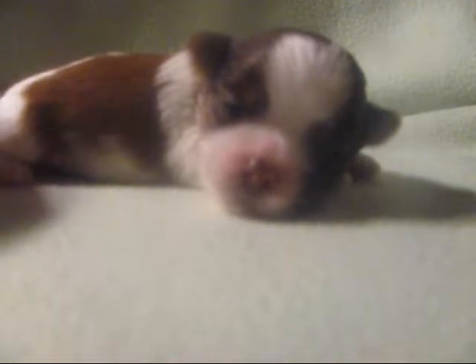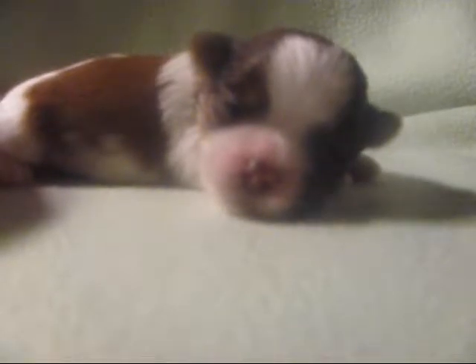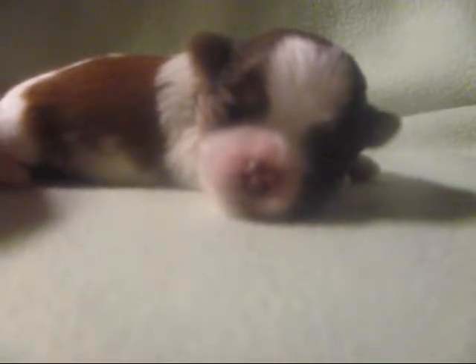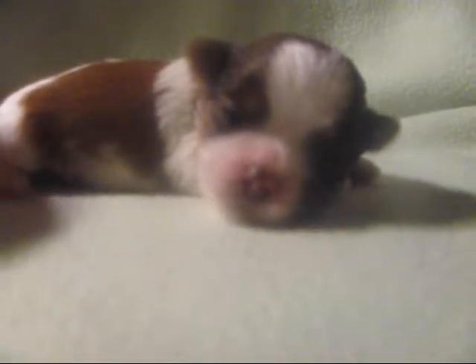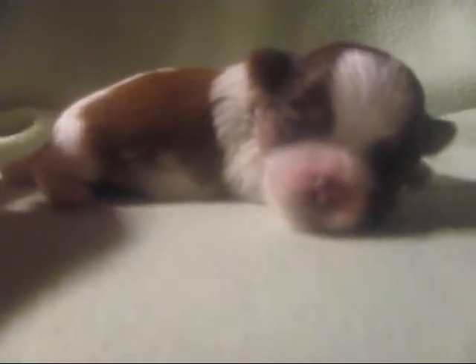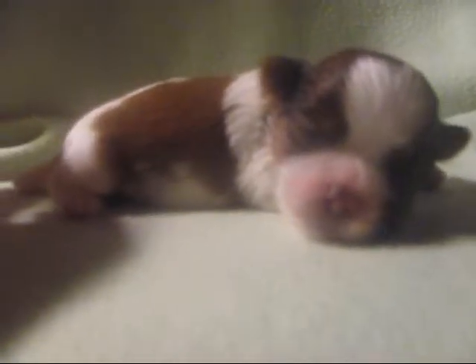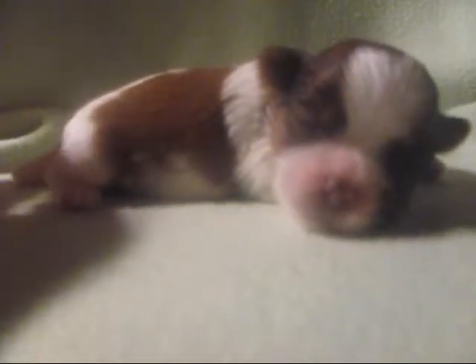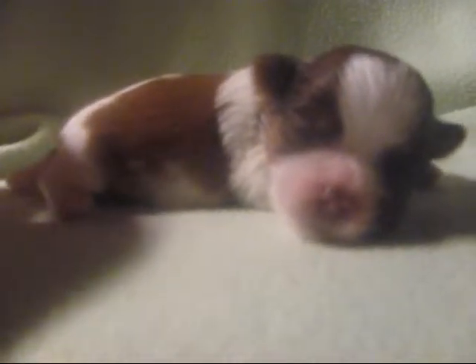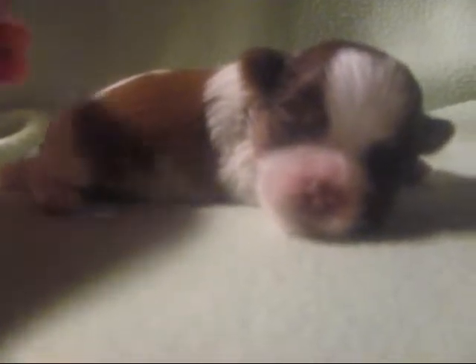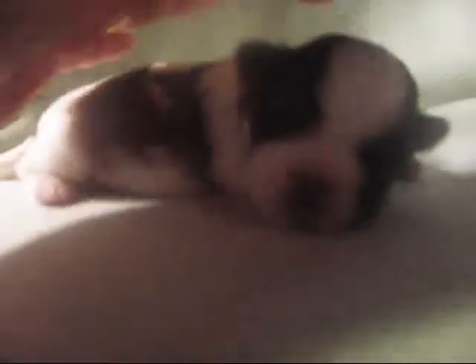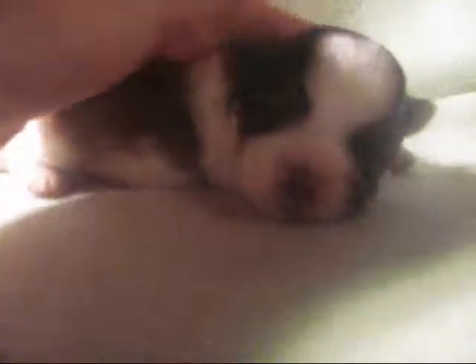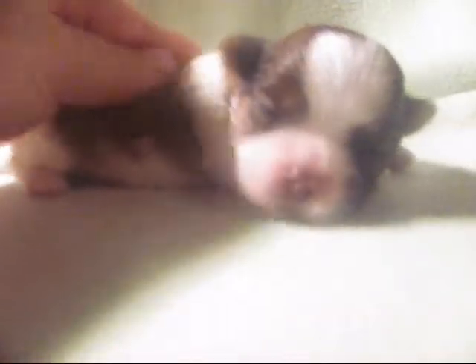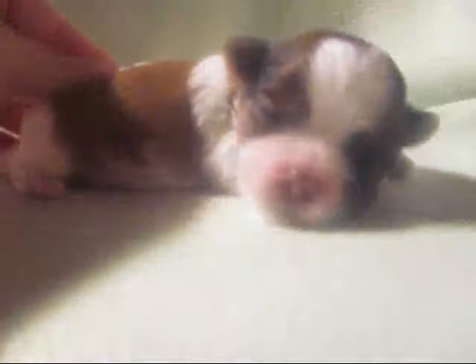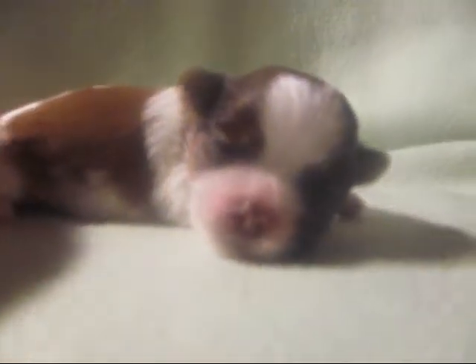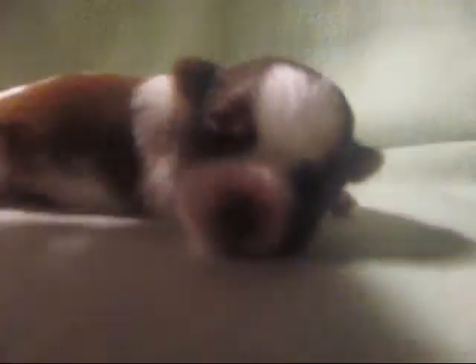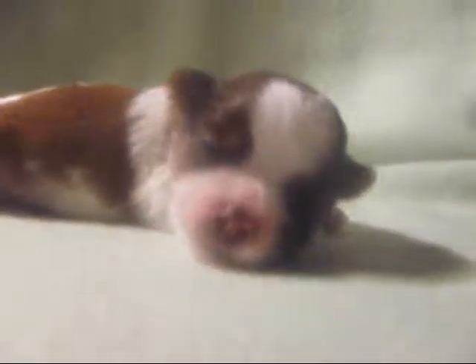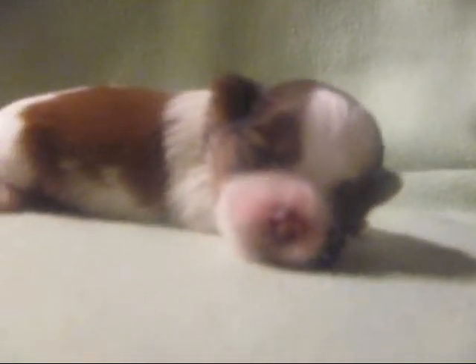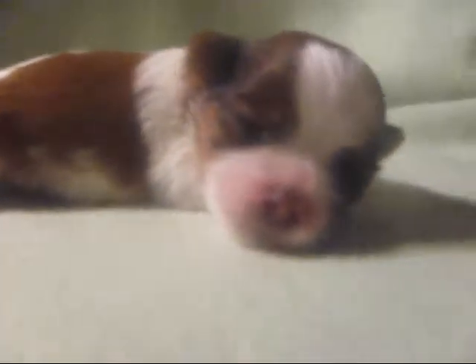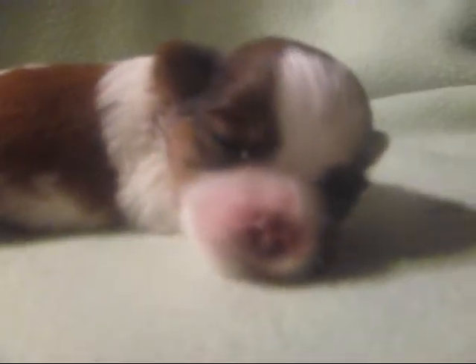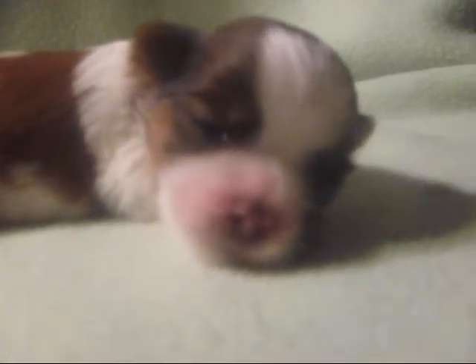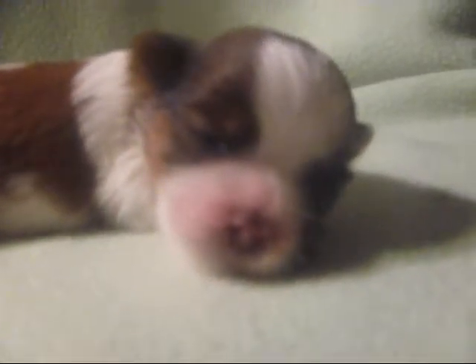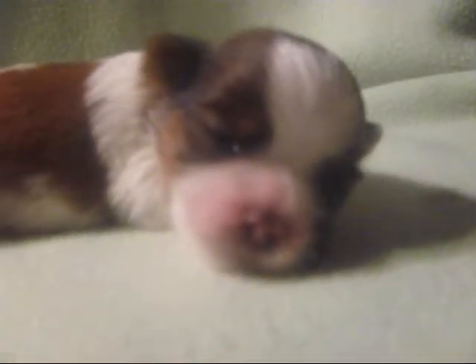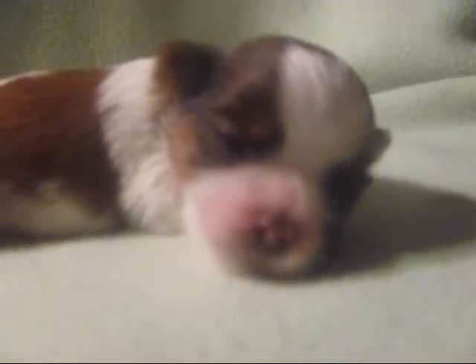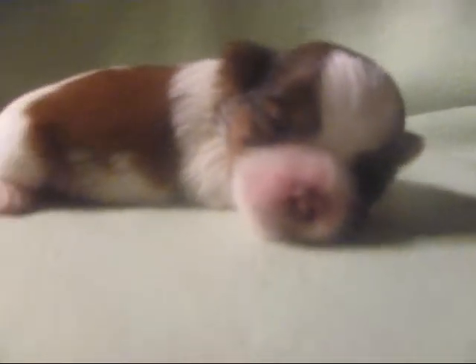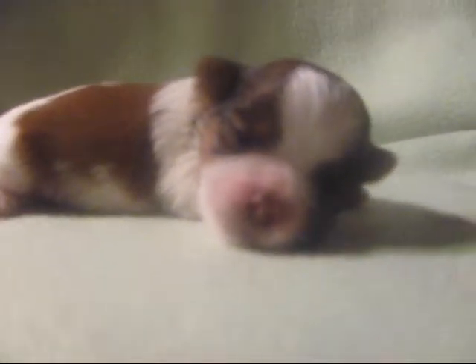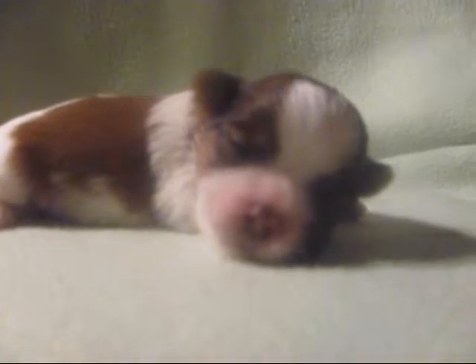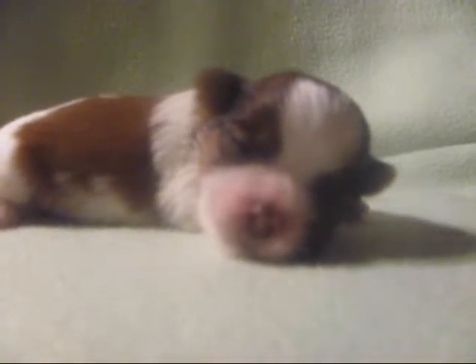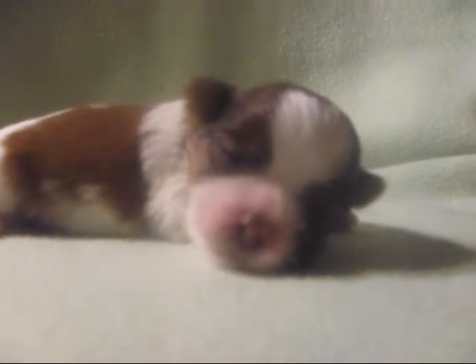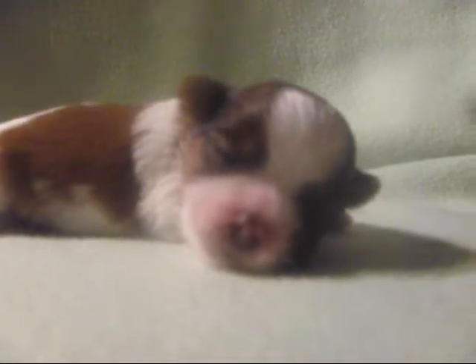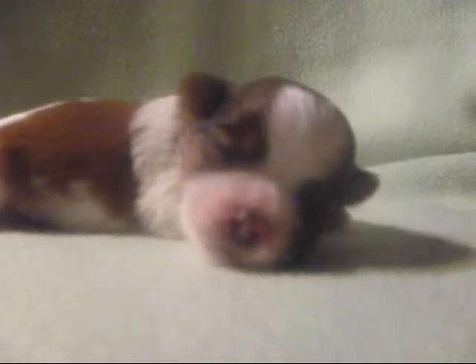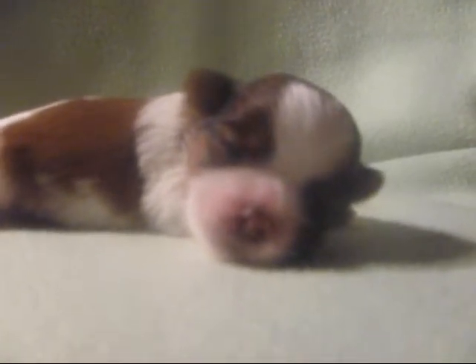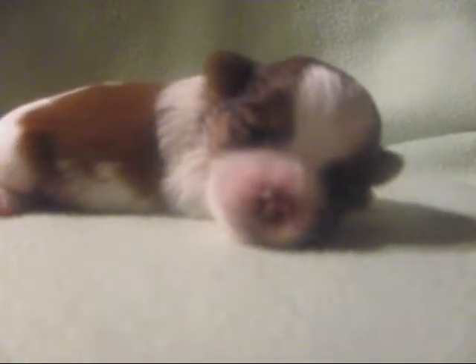He's sleeping. You can see his eye has to be open a little bit. Probably another couple of days and they'll be fully open.